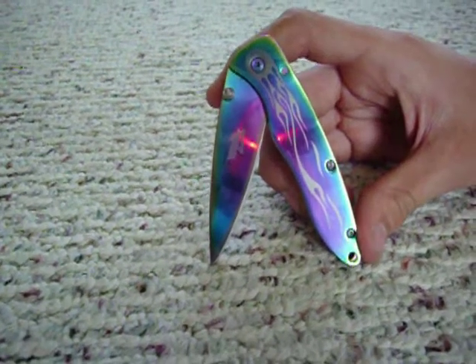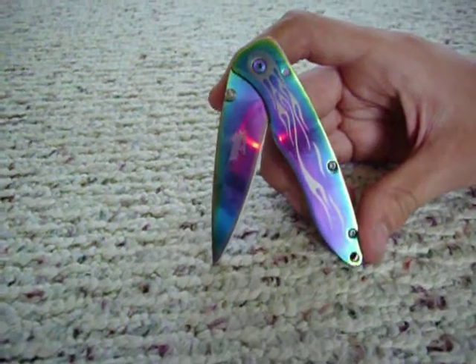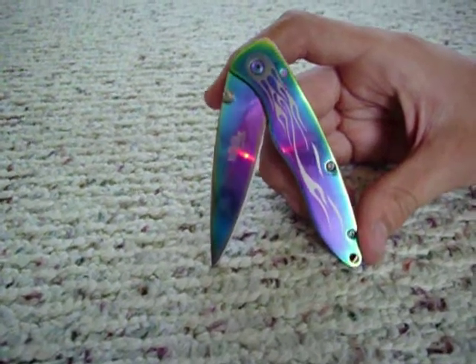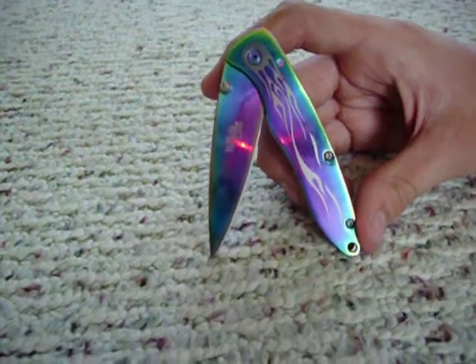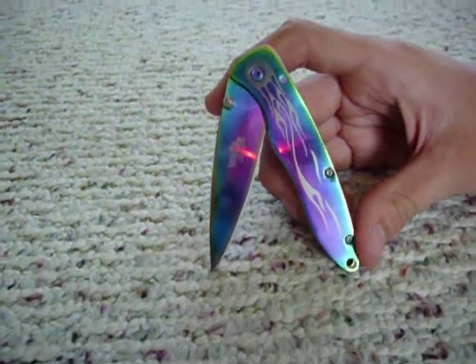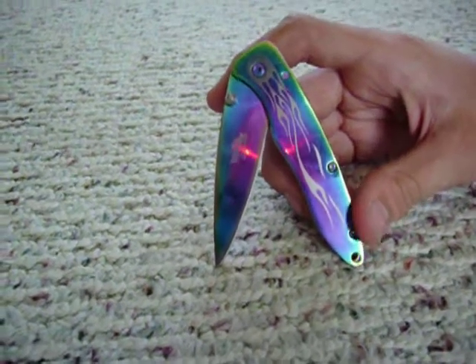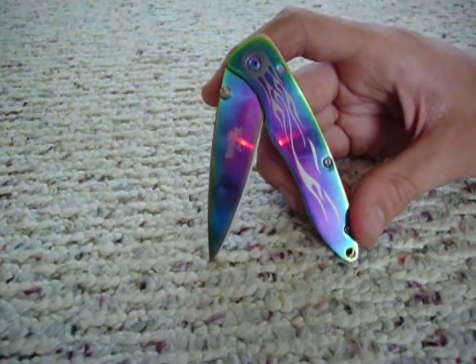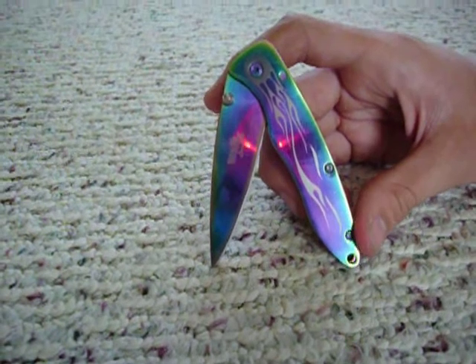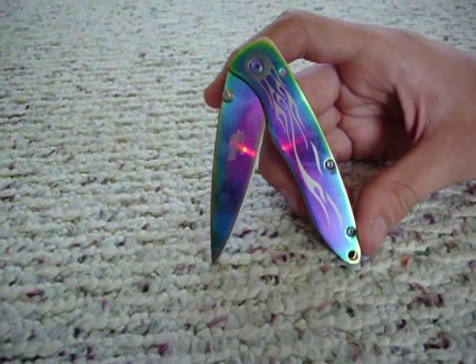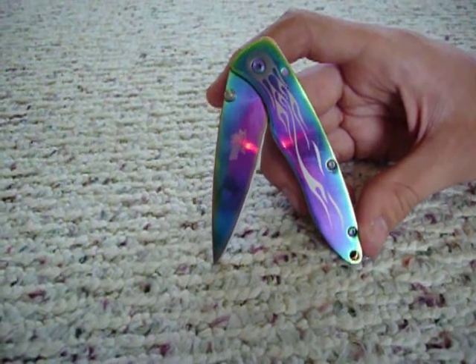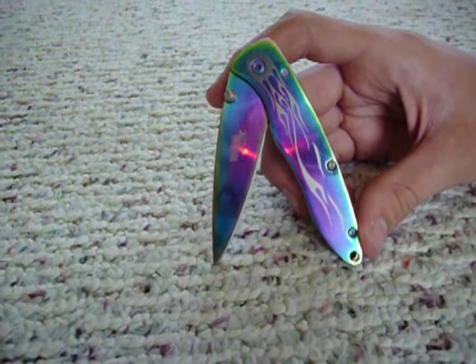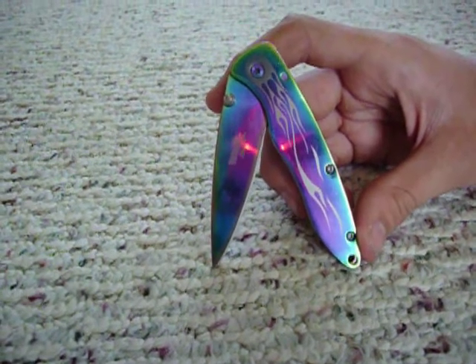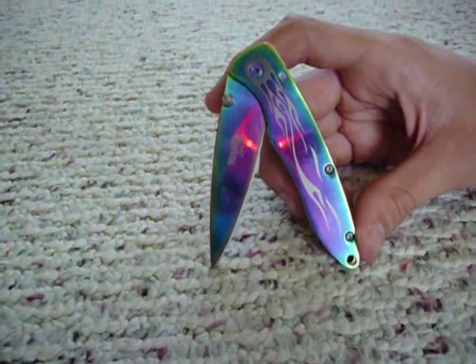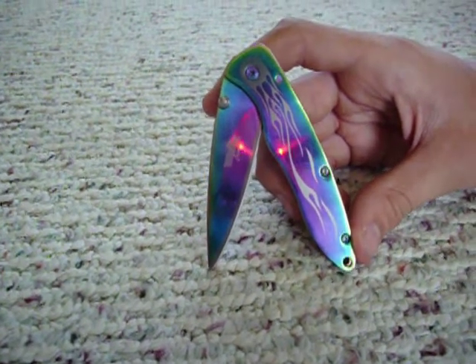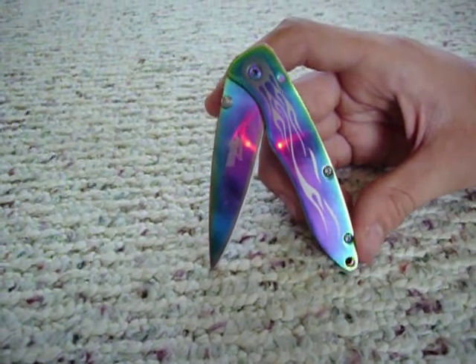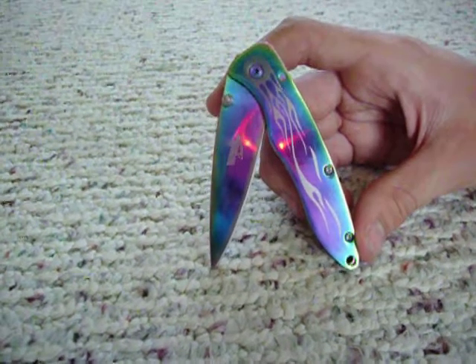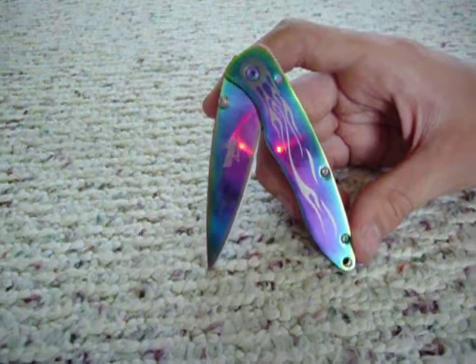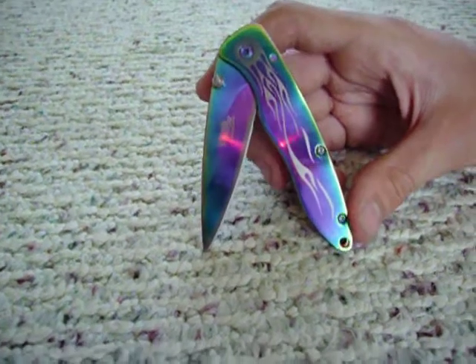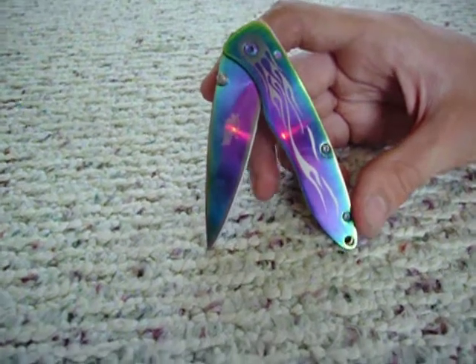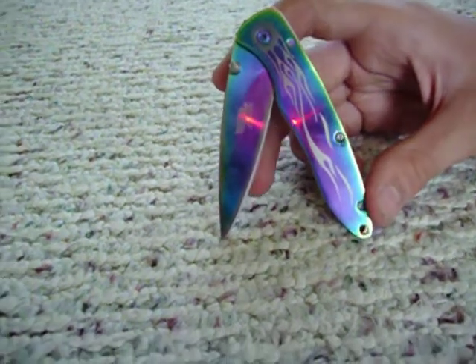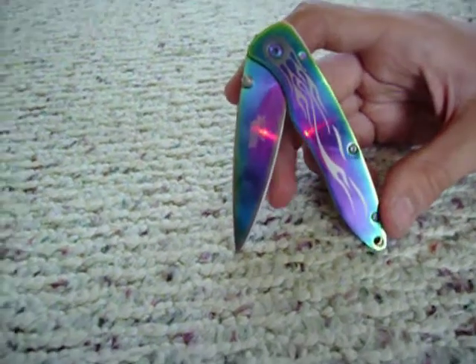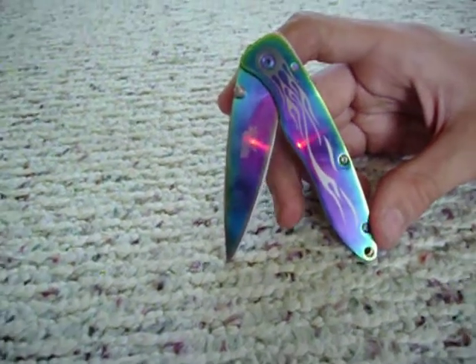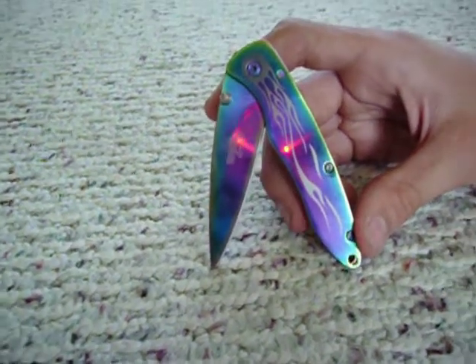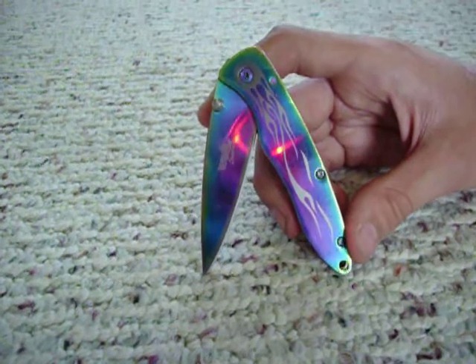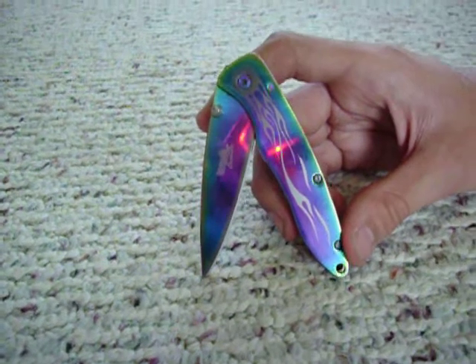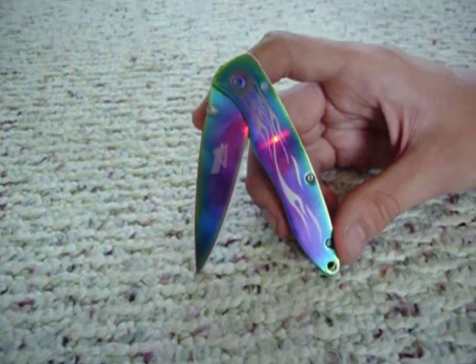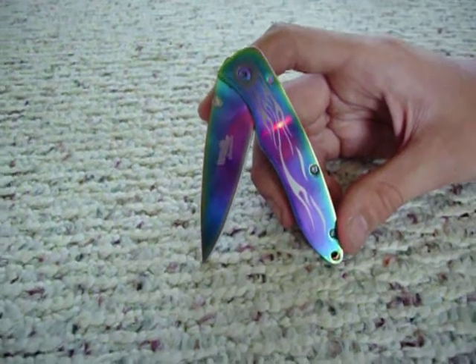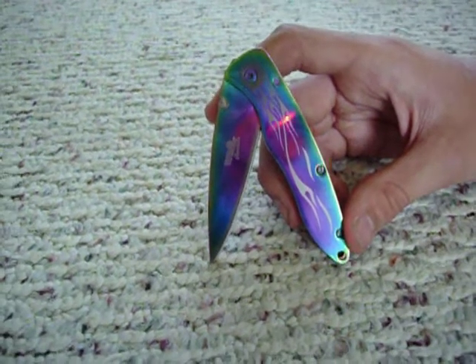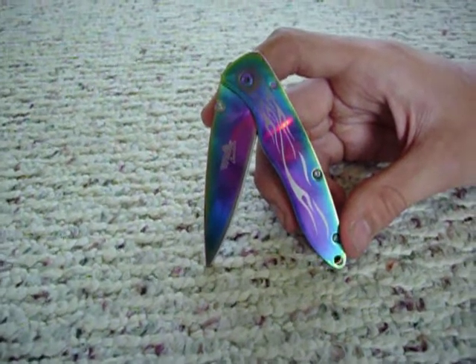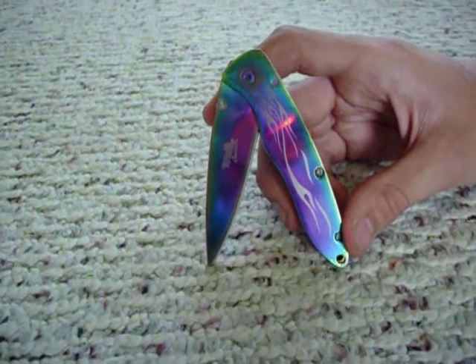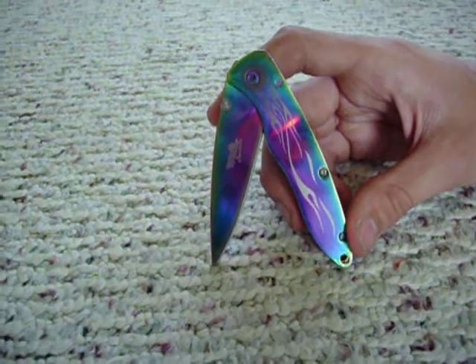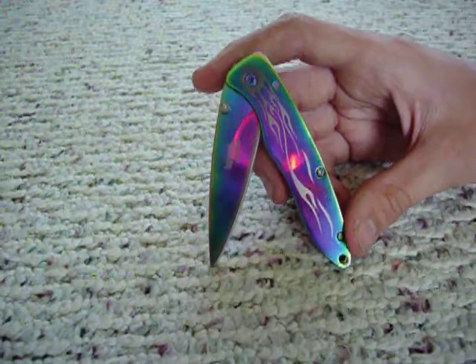This is a review for a Wilcor Outdoors pocket knife. One of the best things about this knife is it can be used for splitting or cutting wood, anything like that.